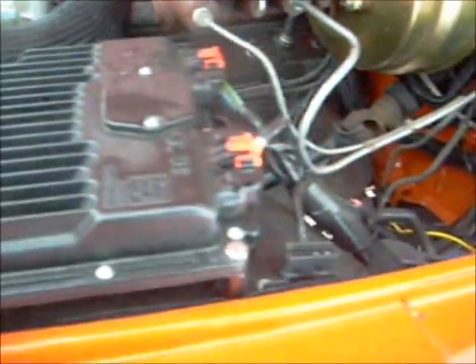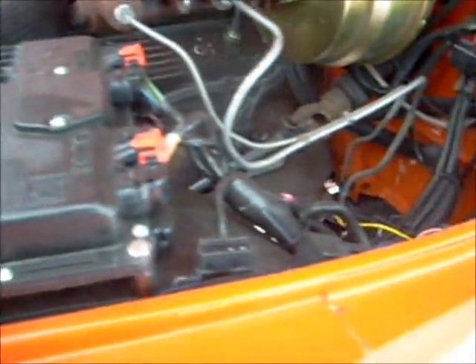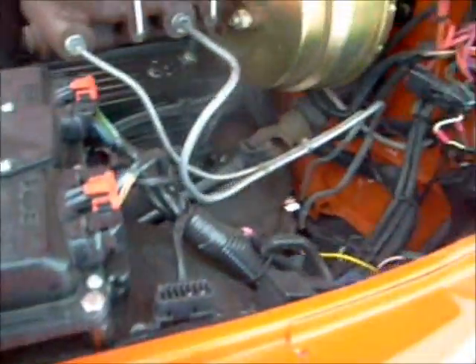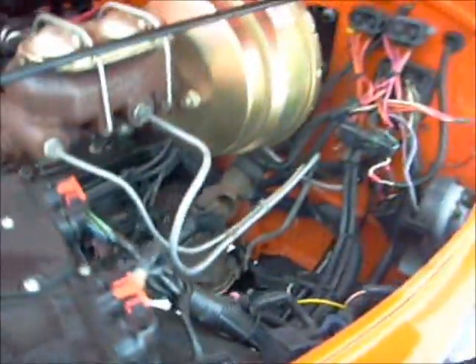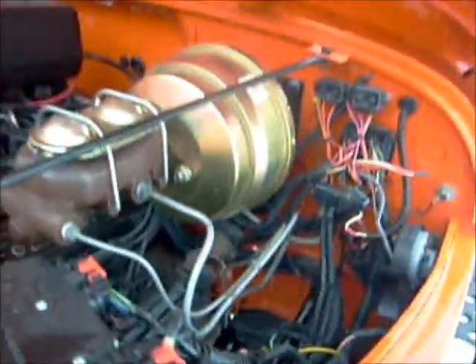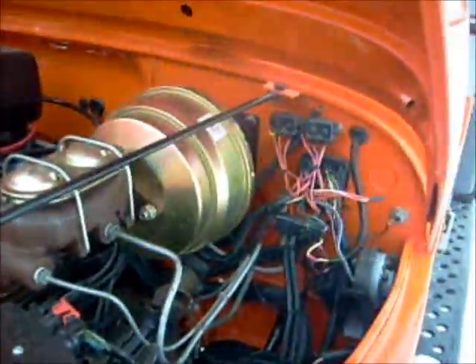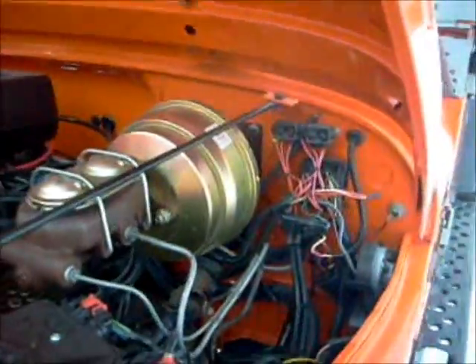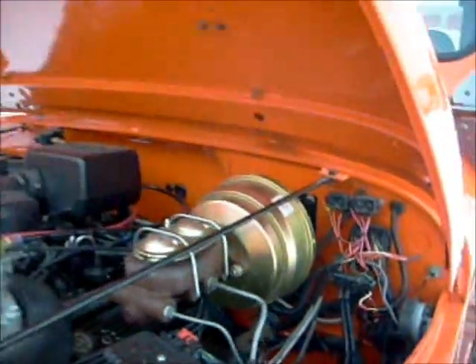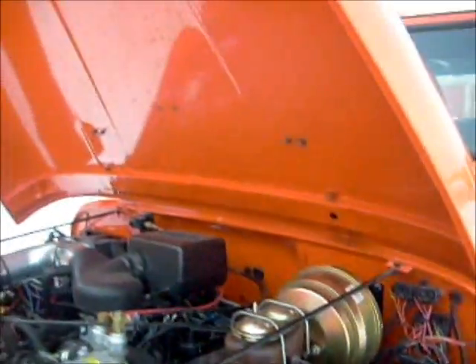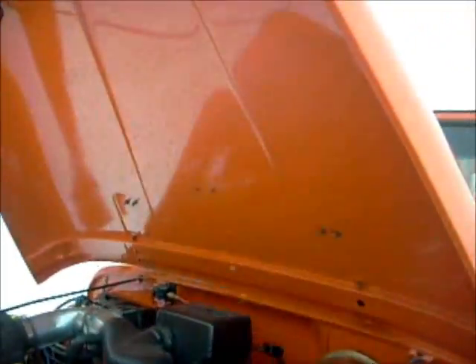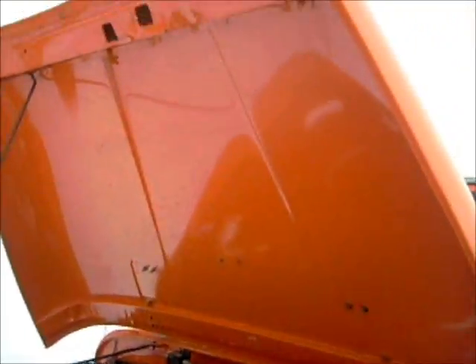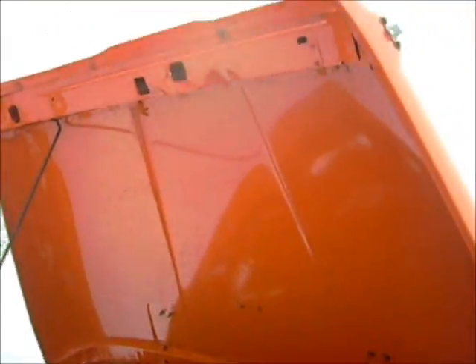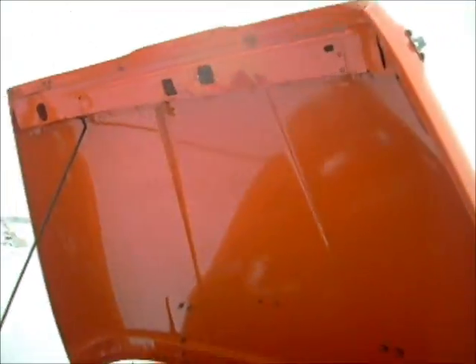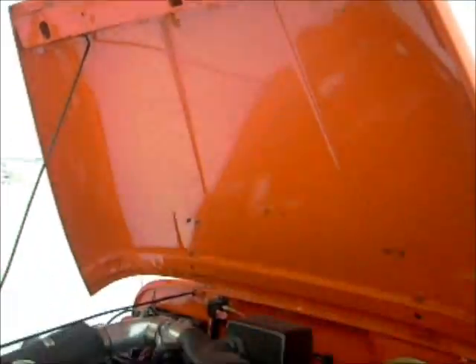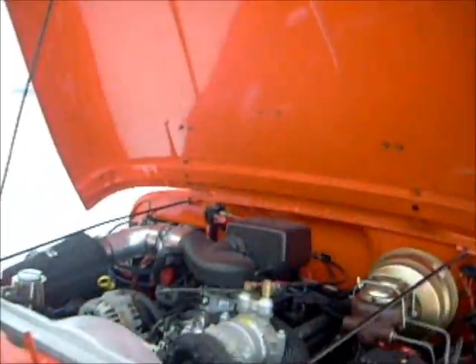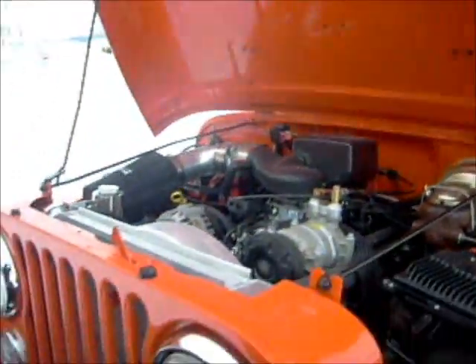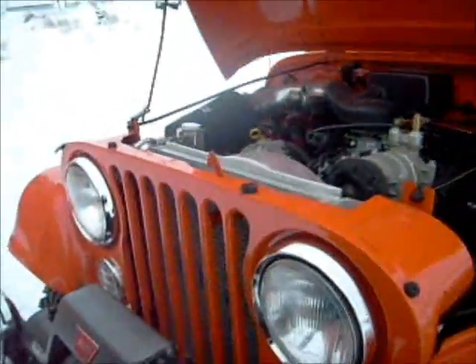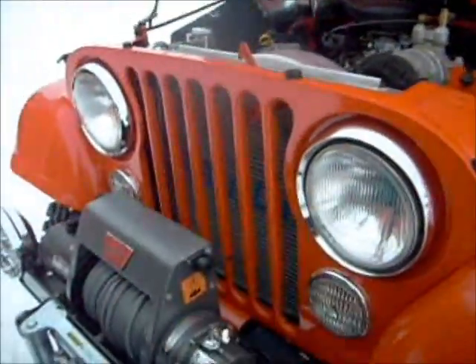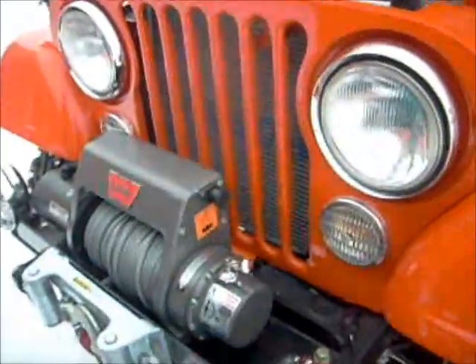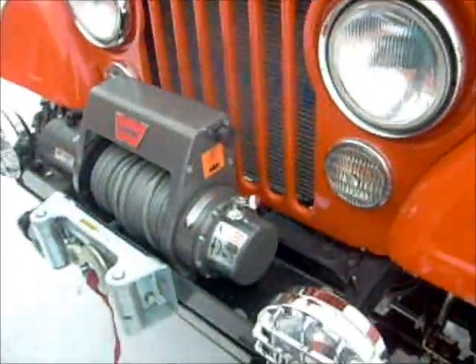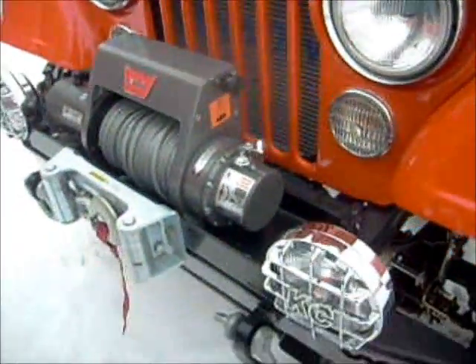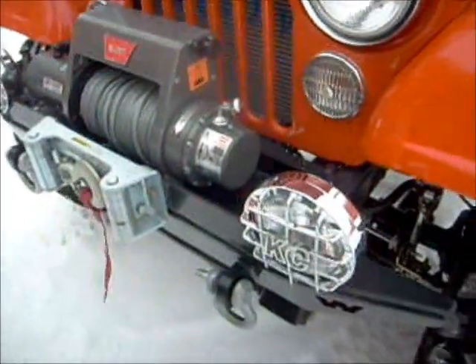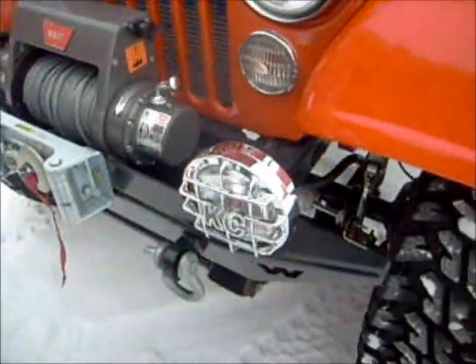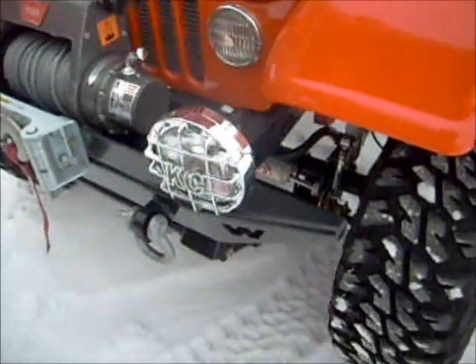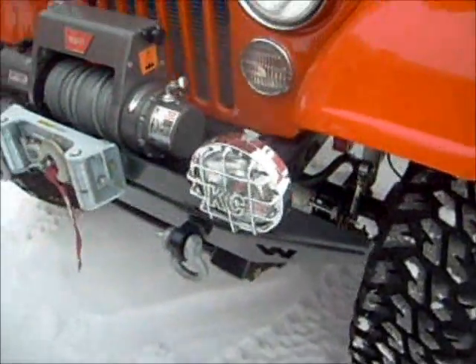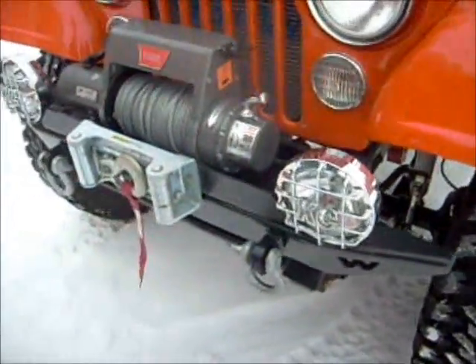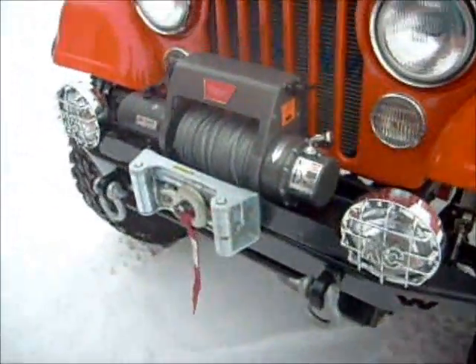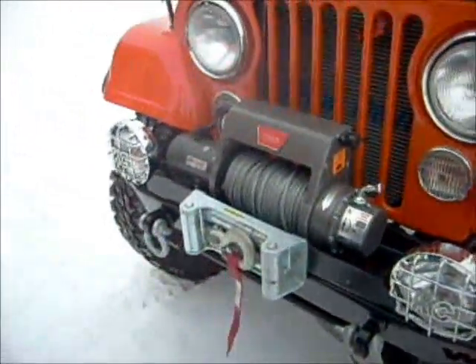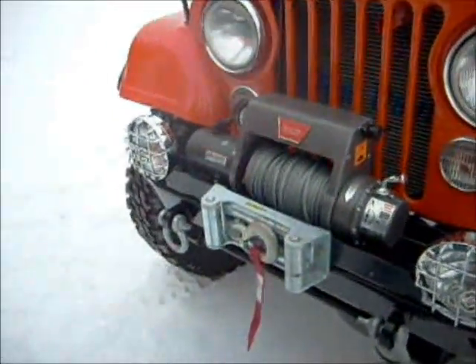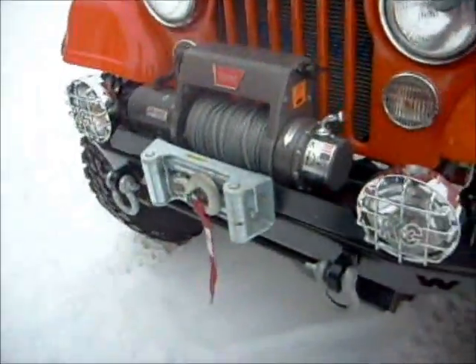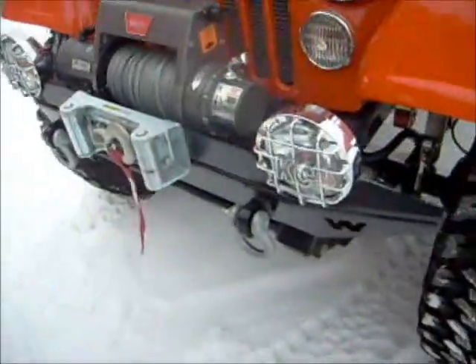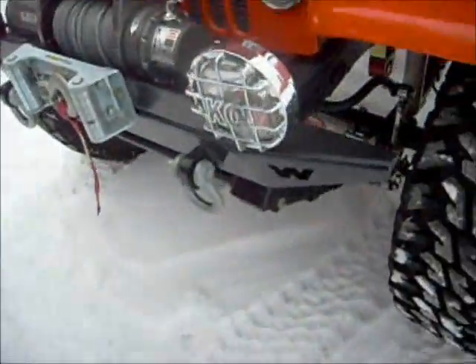I can't begin to even tell somebody all the stuff that's been done to this Jeep. It's truly amazing — that's all I can tell you. With the exception of the Jeep body itself, there's not a lot on this thing that's even Jeep. It's all customized stuff except for the body of the Jeep.